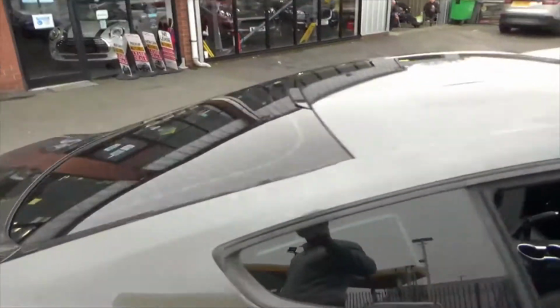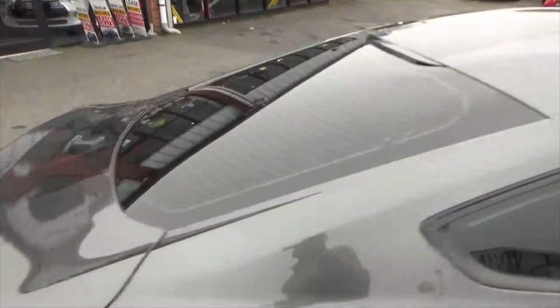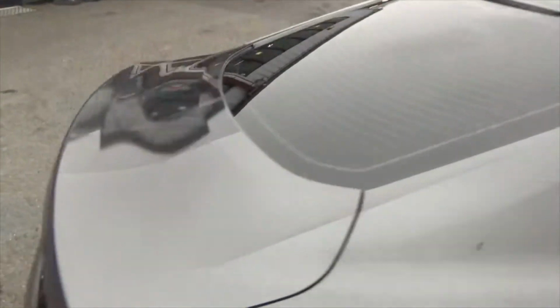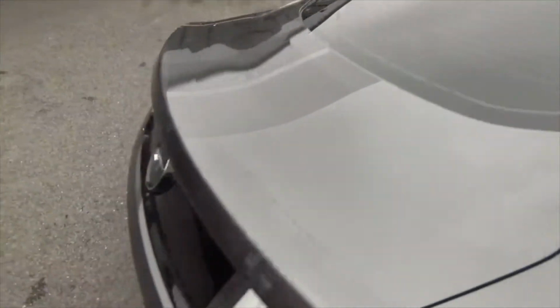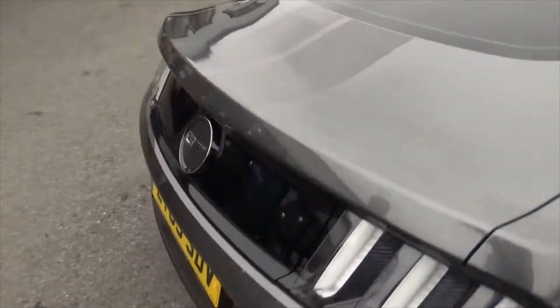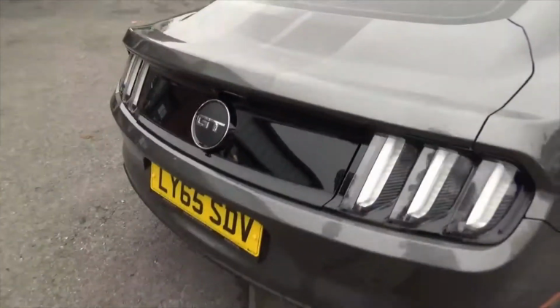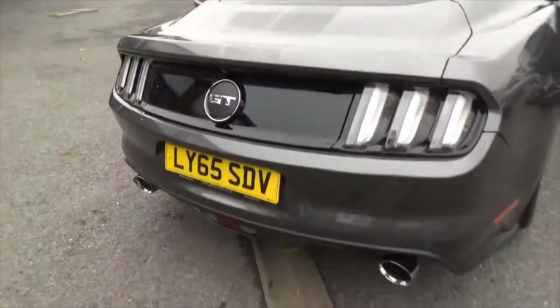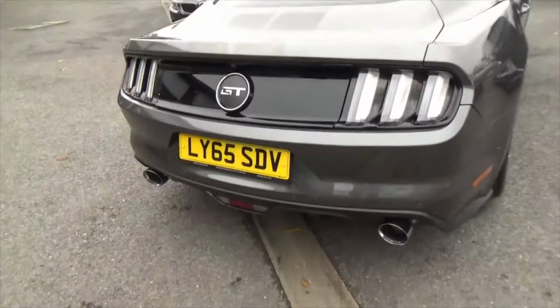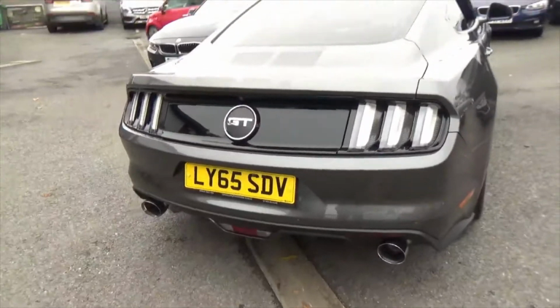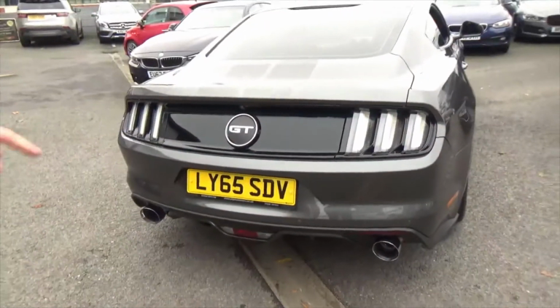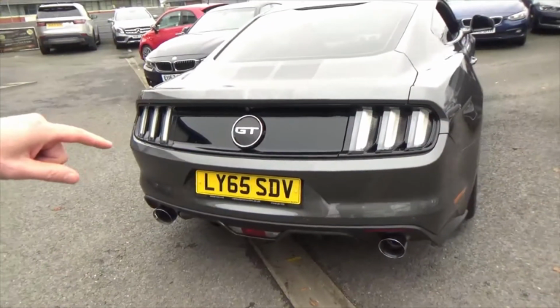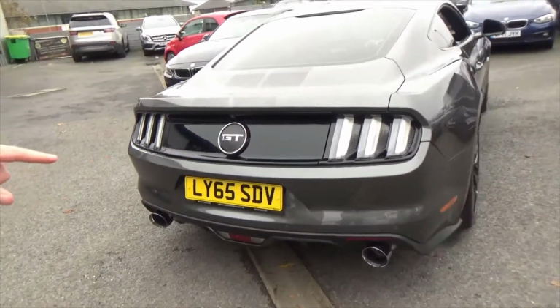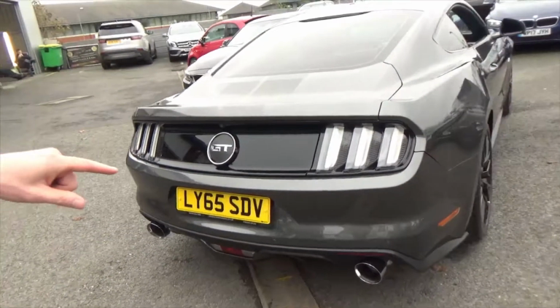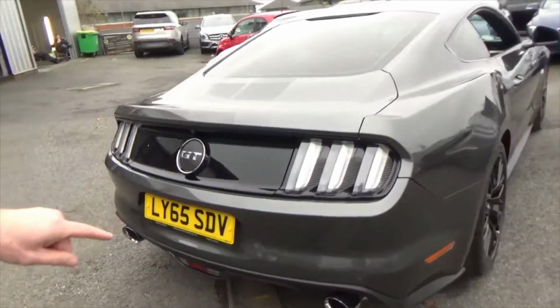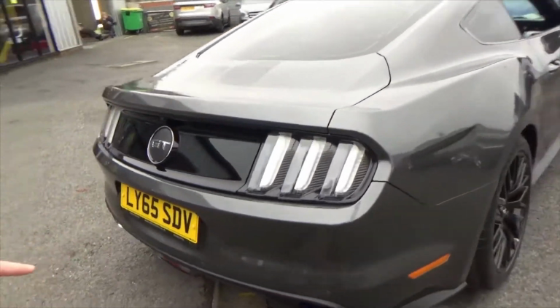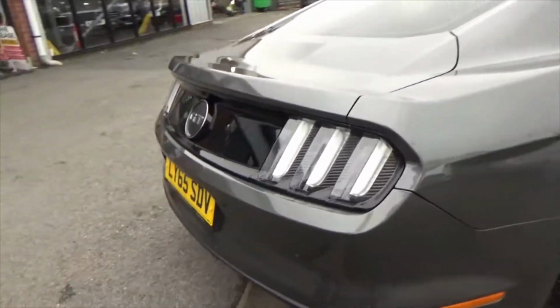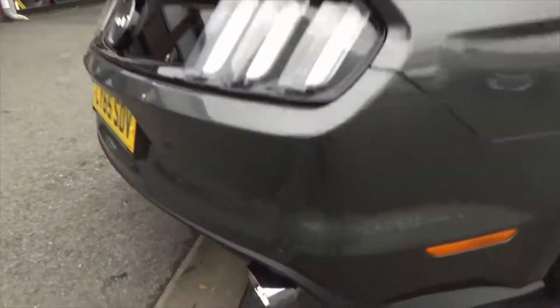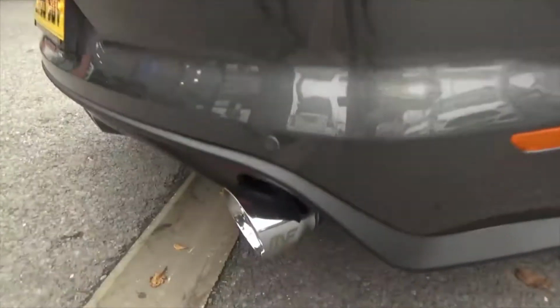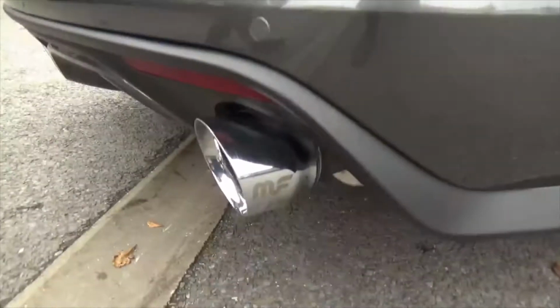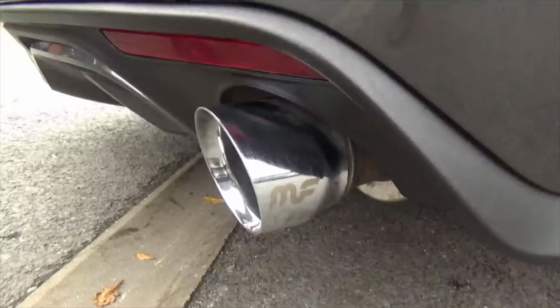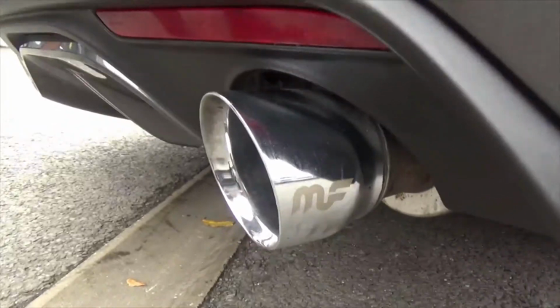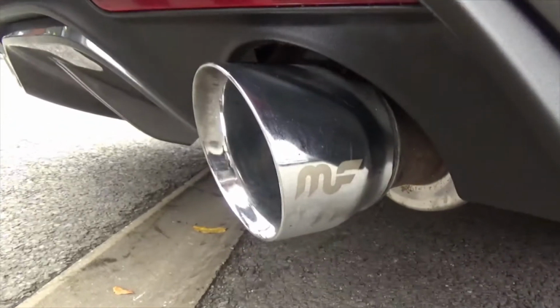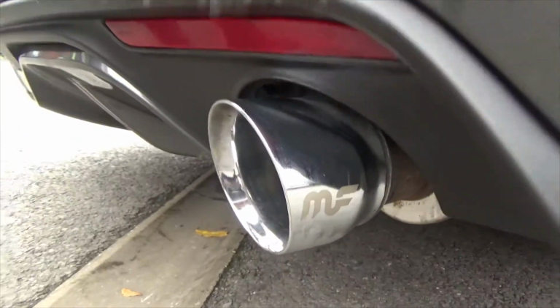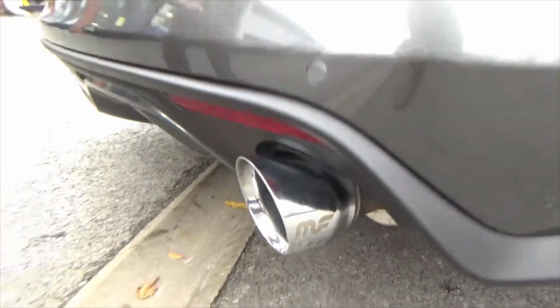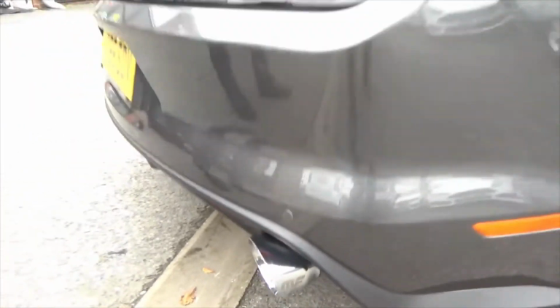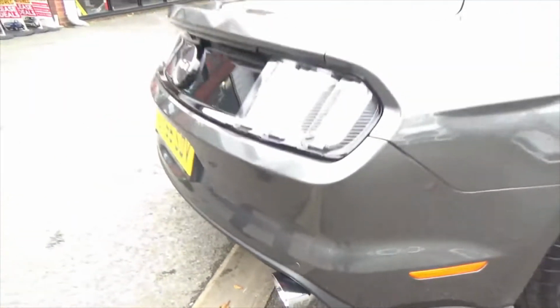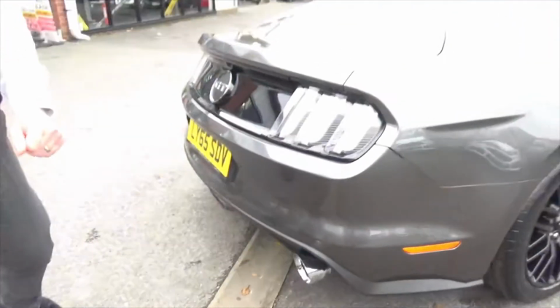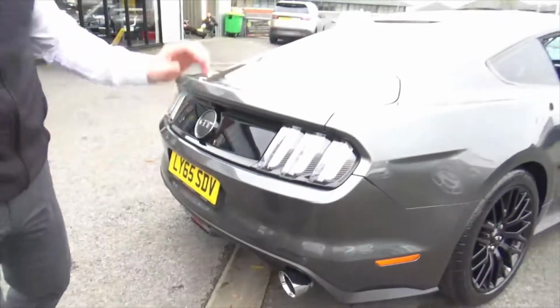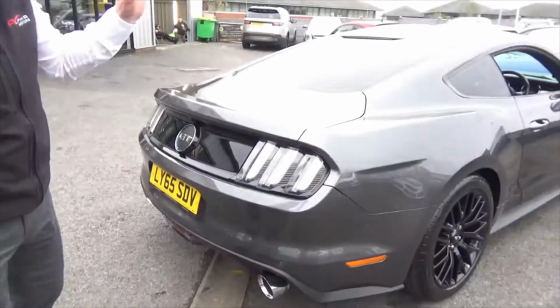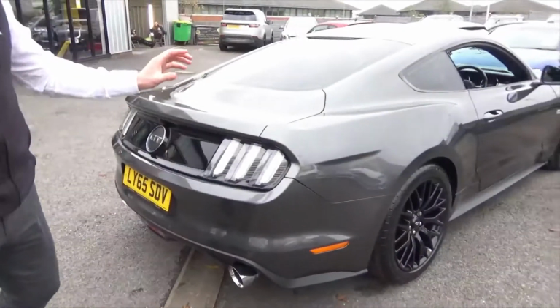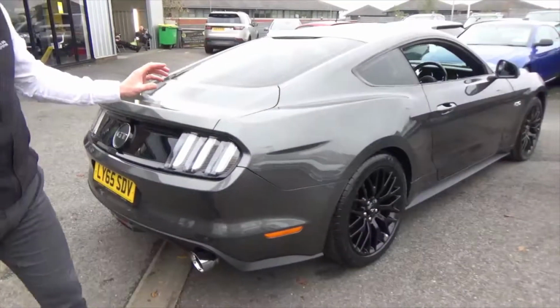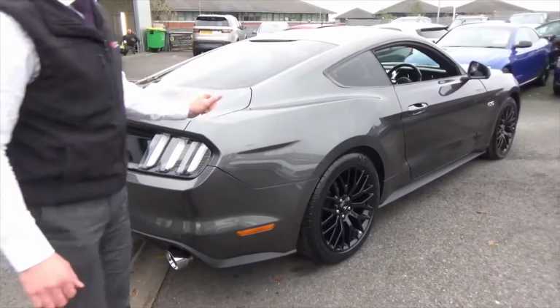This car has got some quite interesting modifications. We've got the cat-back exhaust system, which really does accentuate the V8 rumble of this absolutely amazing car.